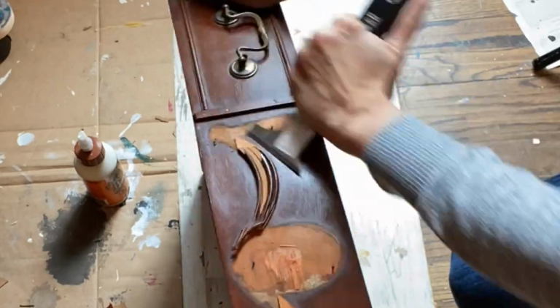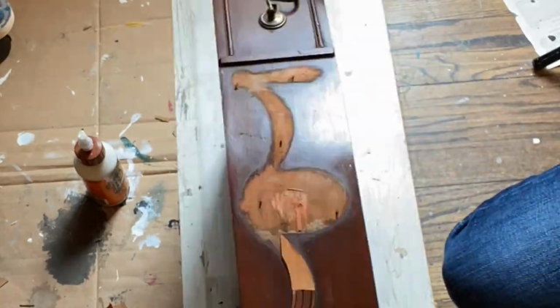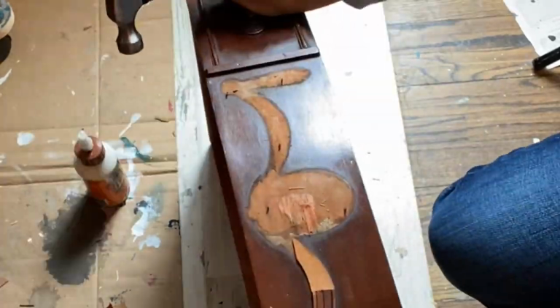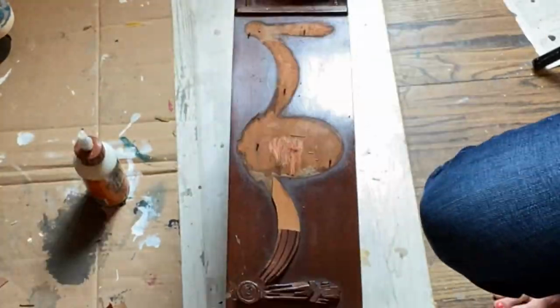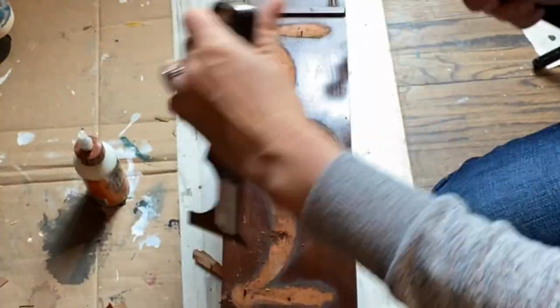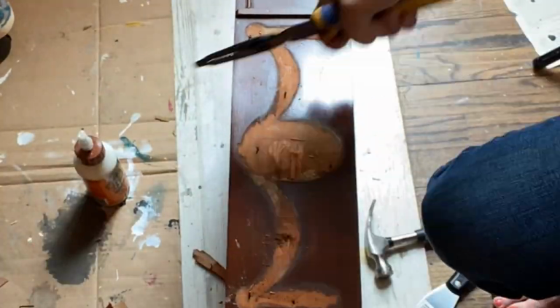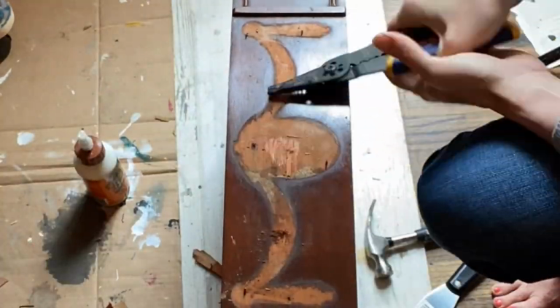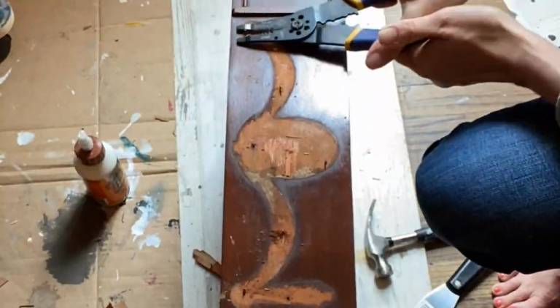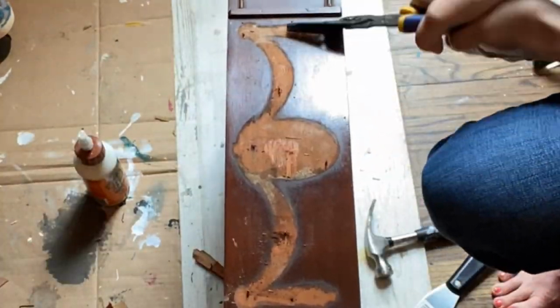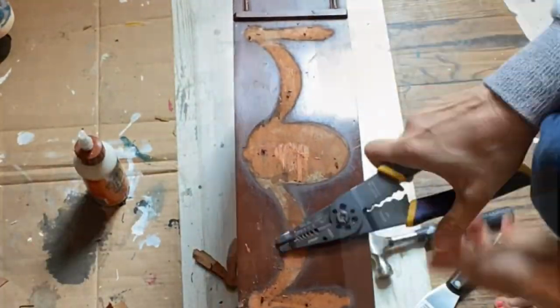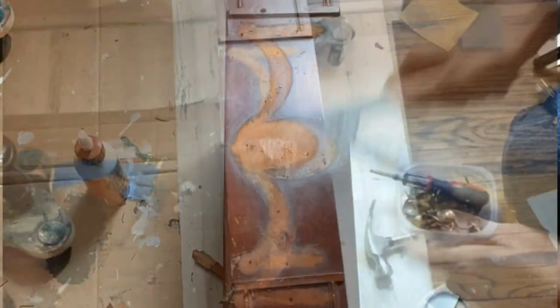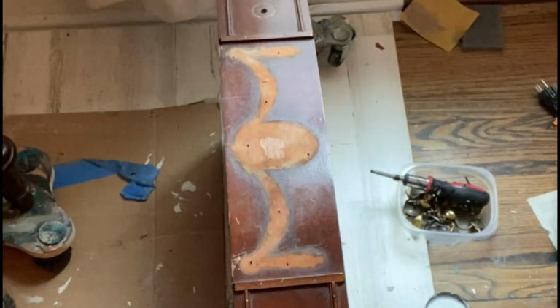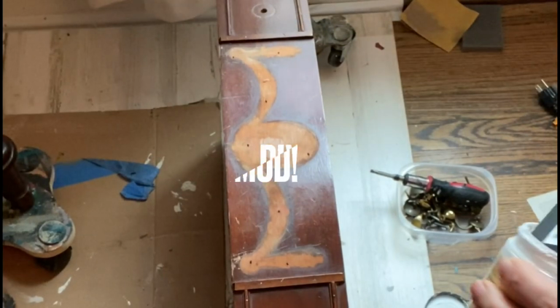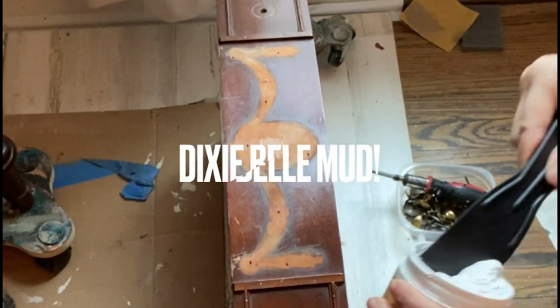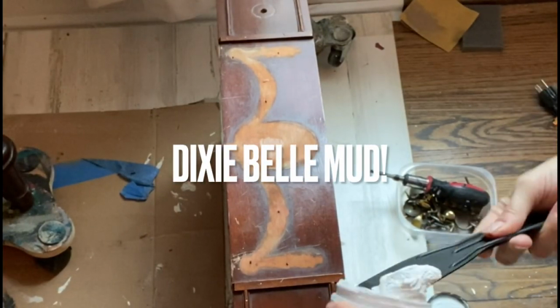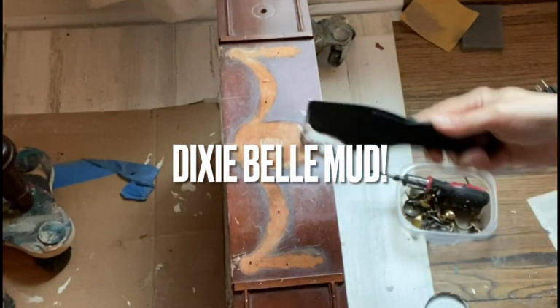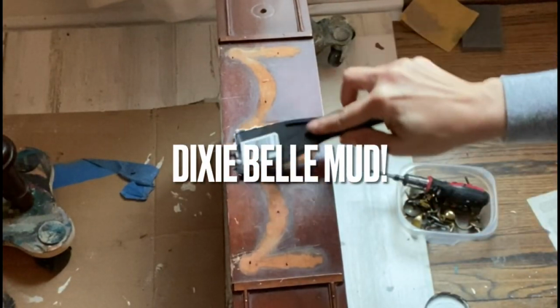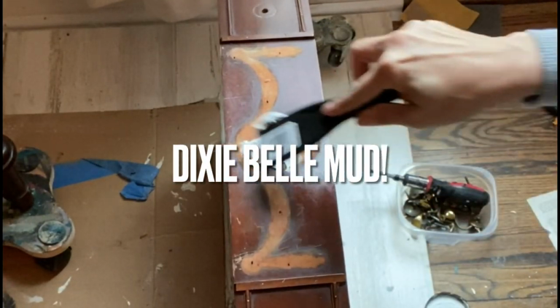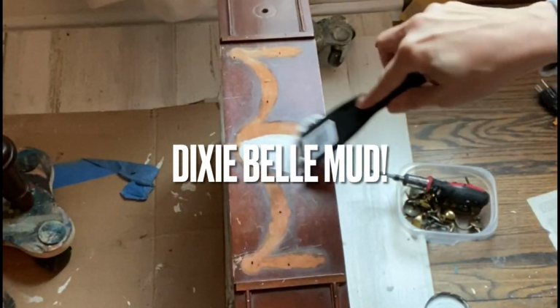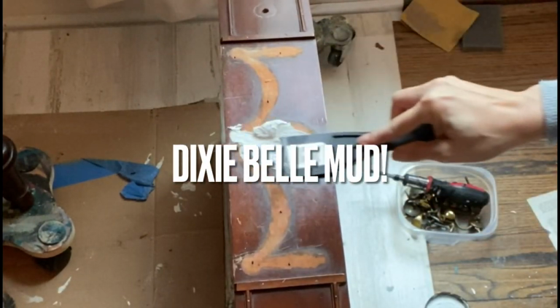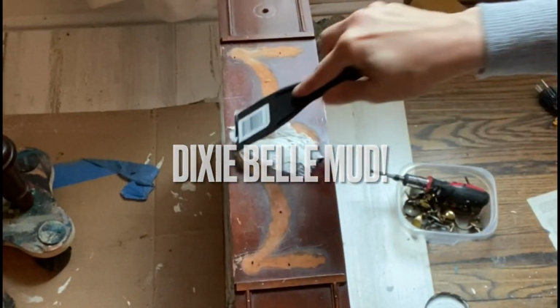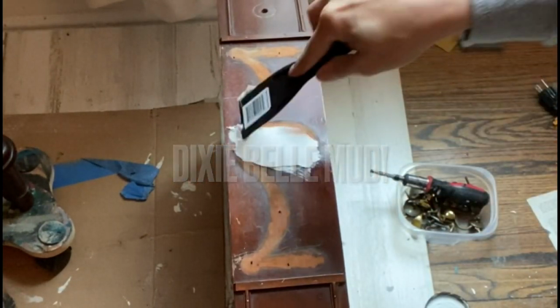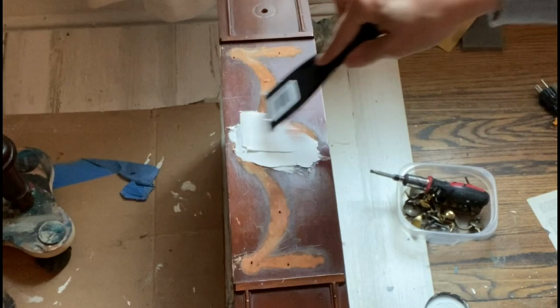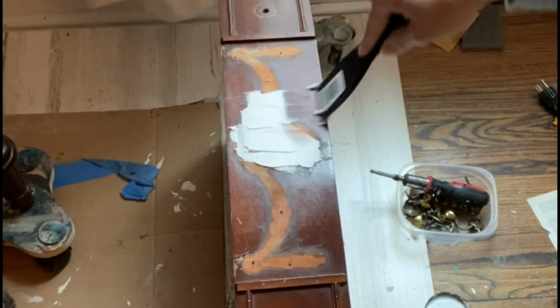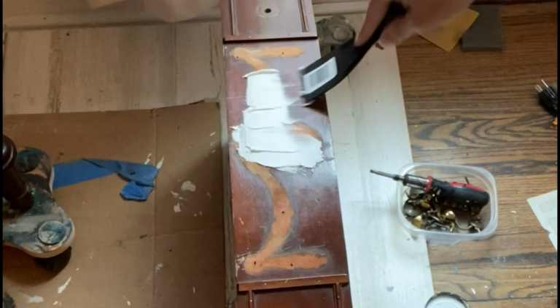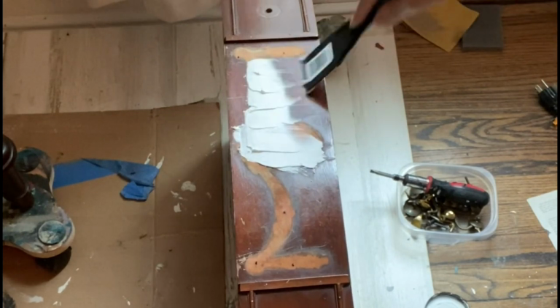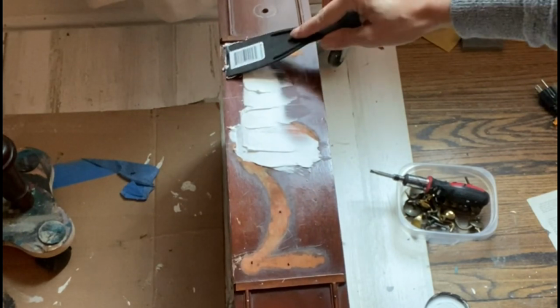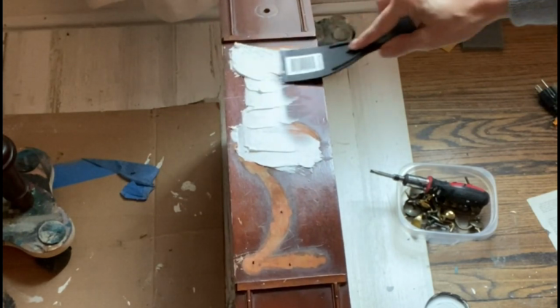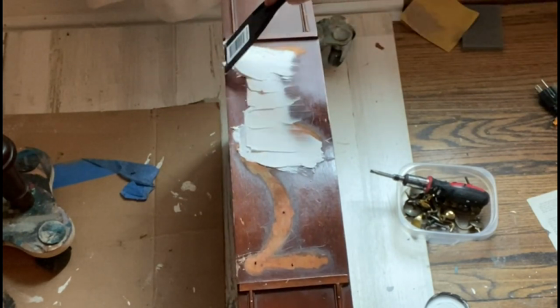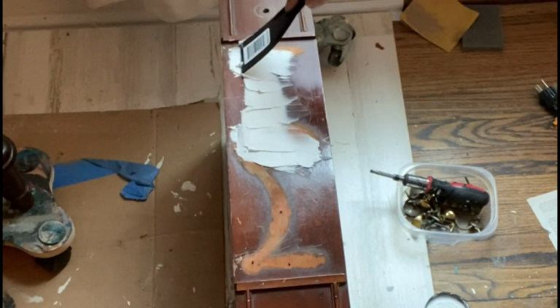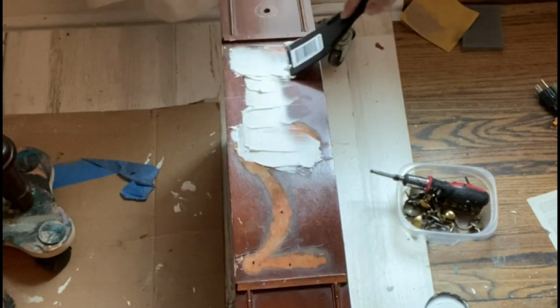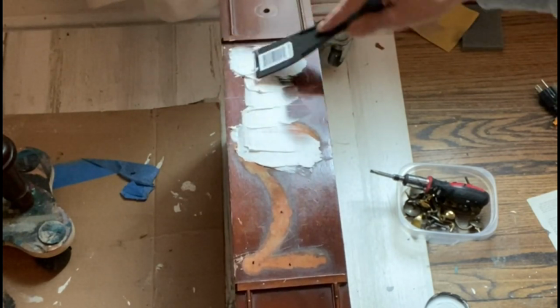I removed the broken pediment from the front of the drawer and did the same thing — pulled out all the little nails. And don't come at me for working in bare feet; it is the way I am happiest, so you will see bare feet in all of my videos. Who knows, maybe it'll bring in some more views.